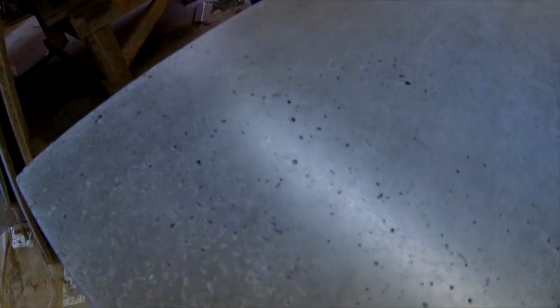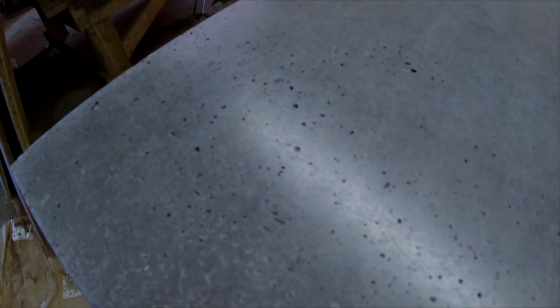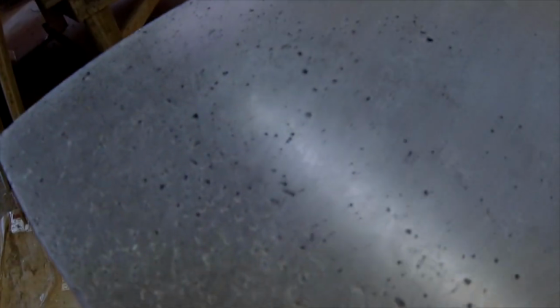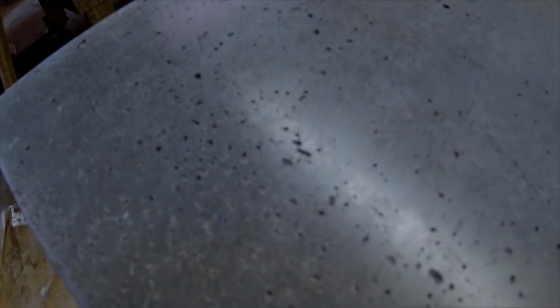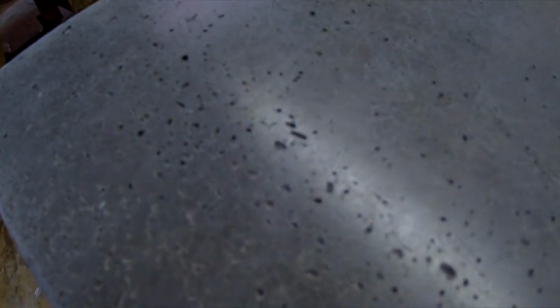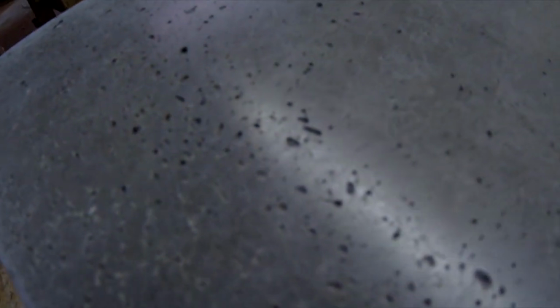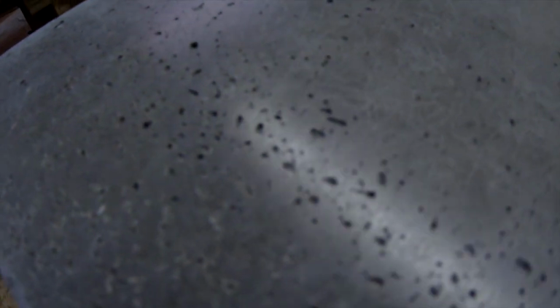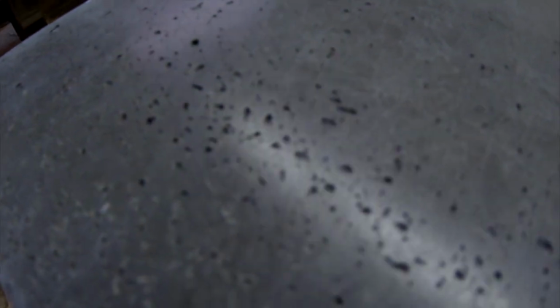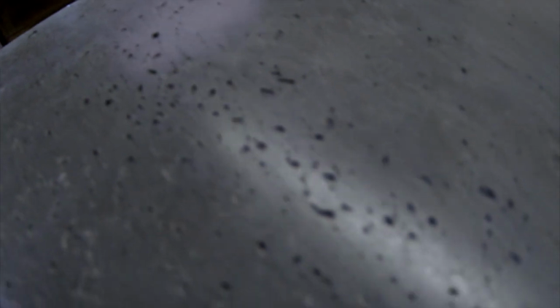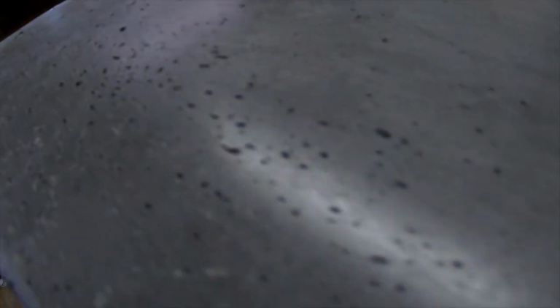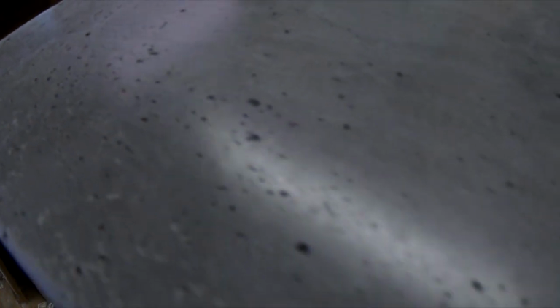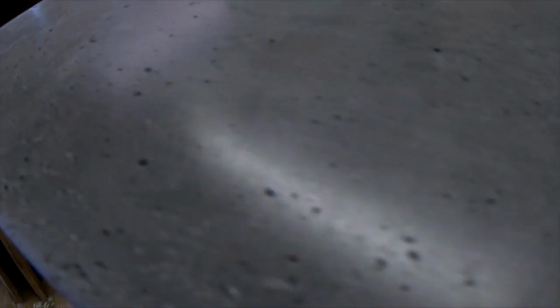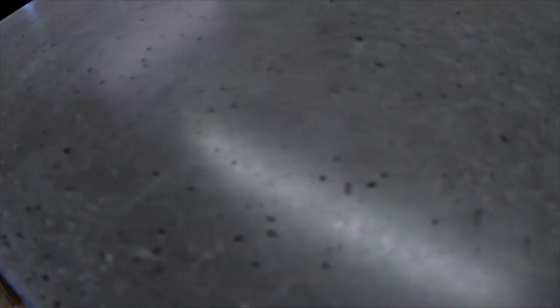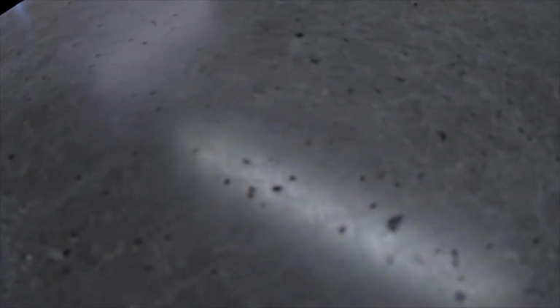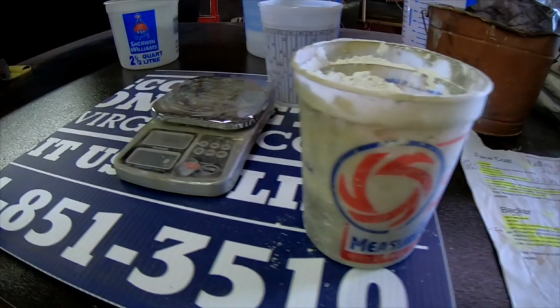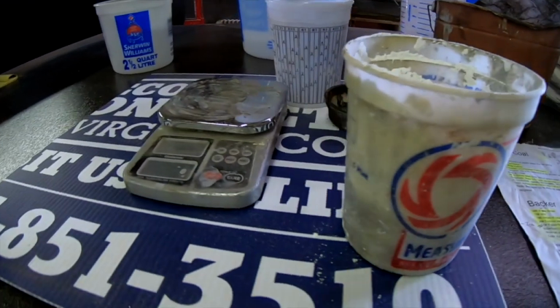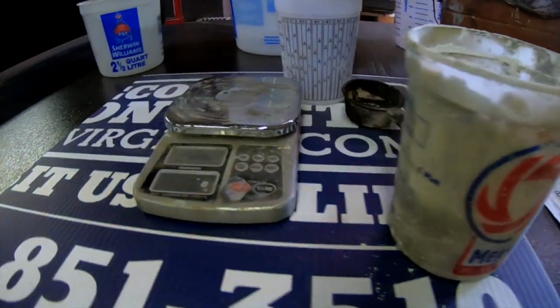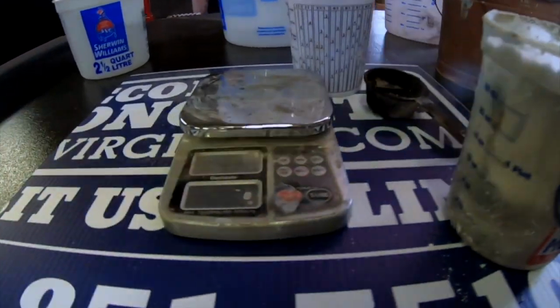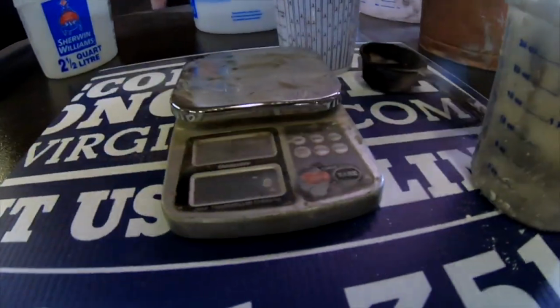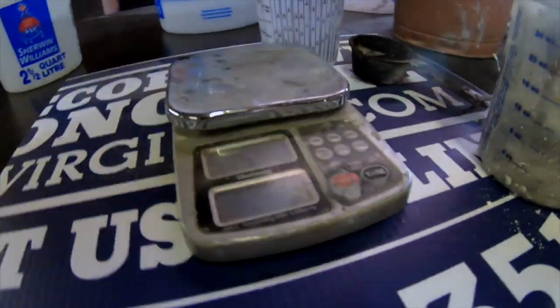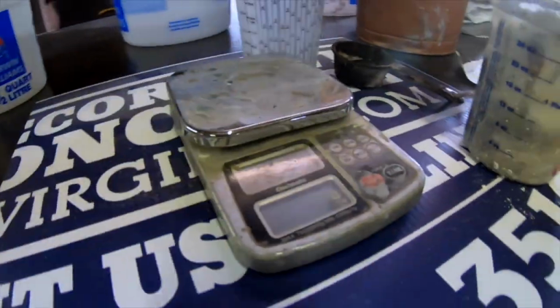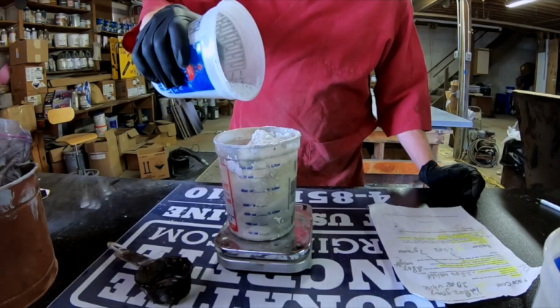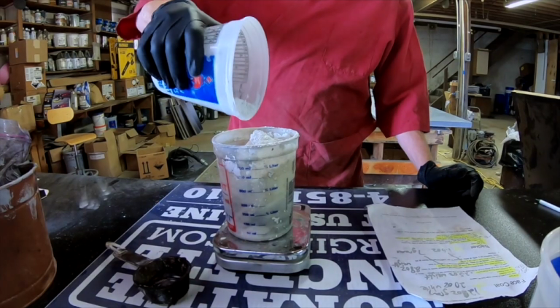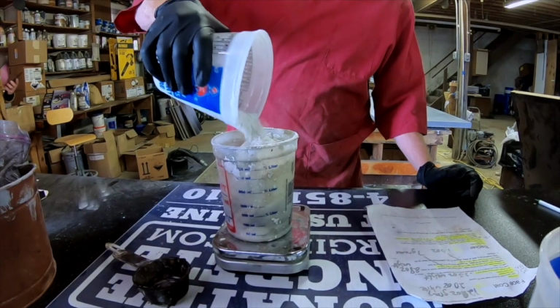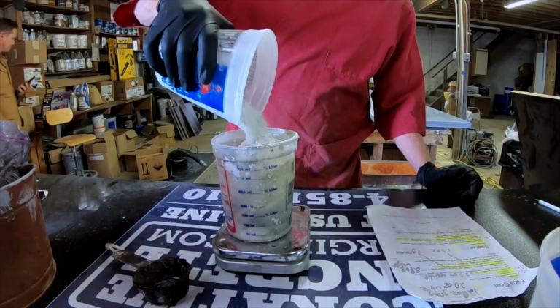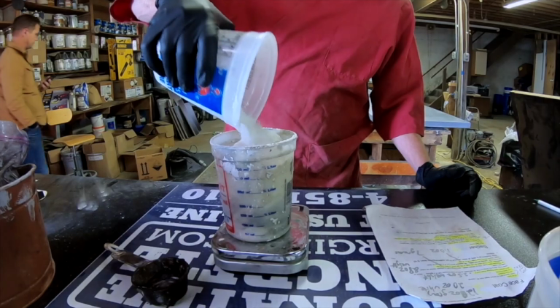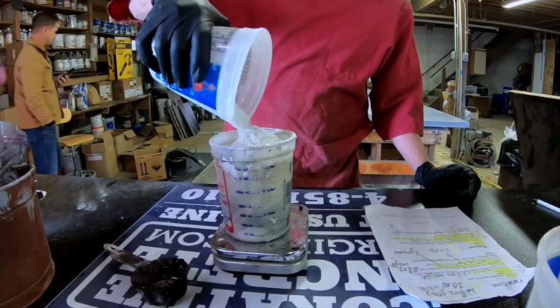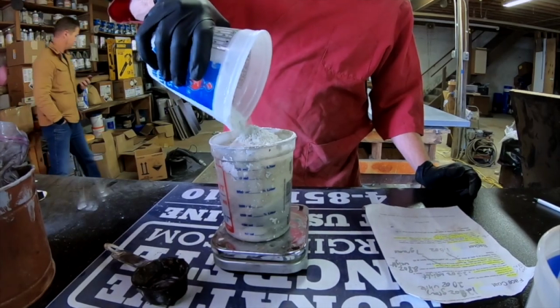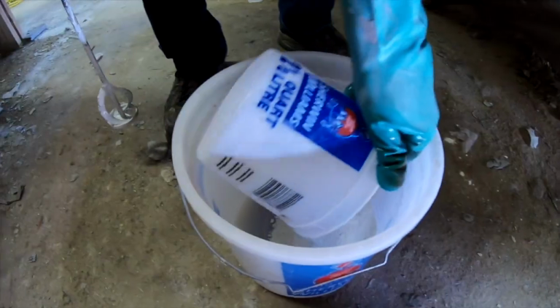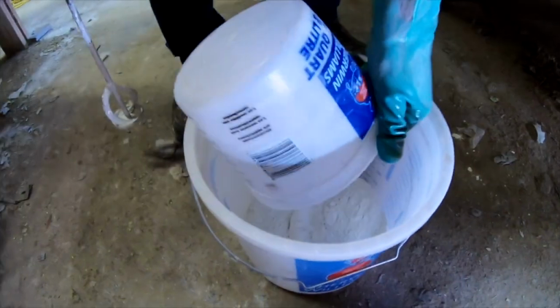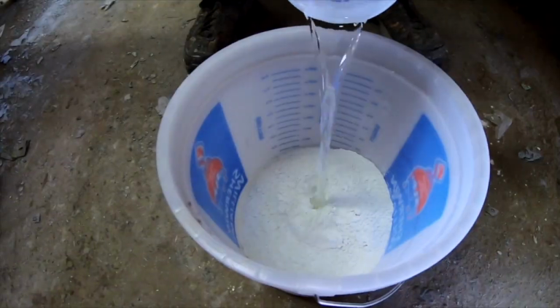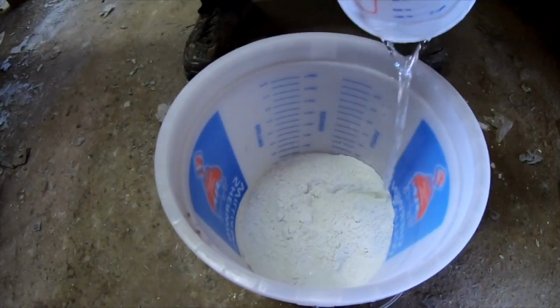Sometimes when we polish the concrete, it exposes voids in the surface. When that happens, we have to mix a material to patch the holes. This mix is basically the same as our face coat mix, only we leave out the sand.